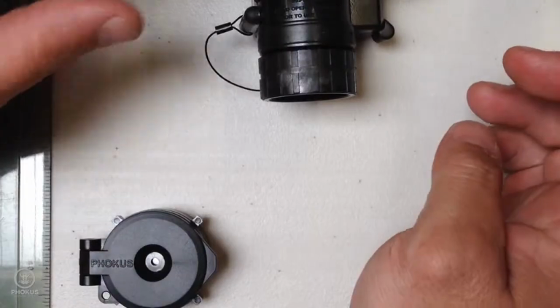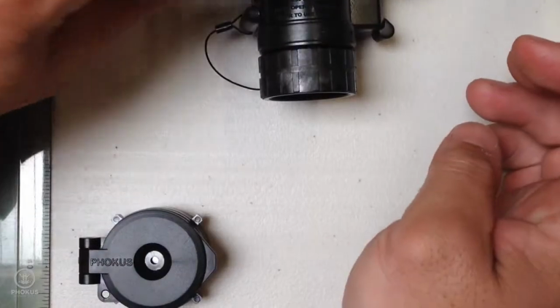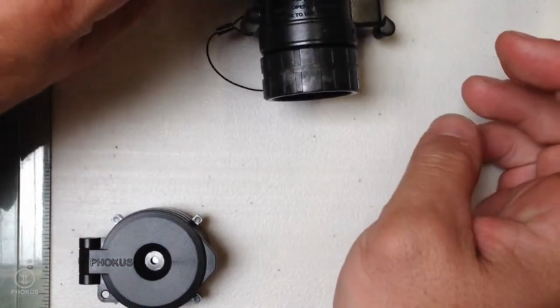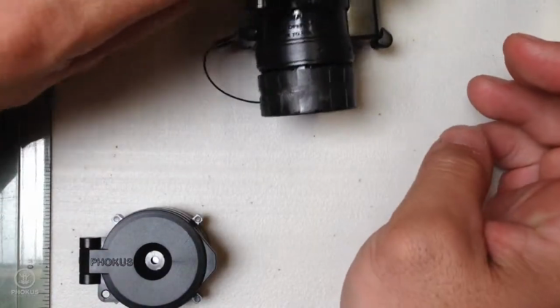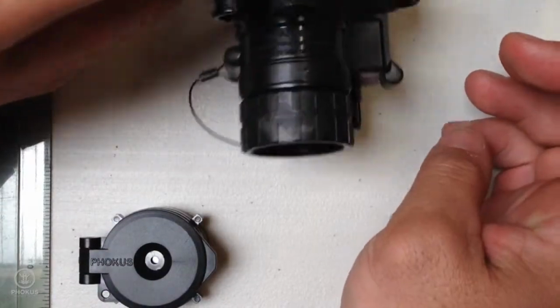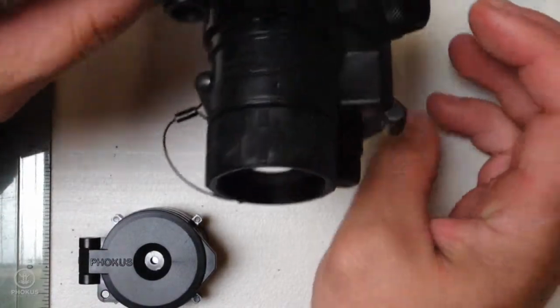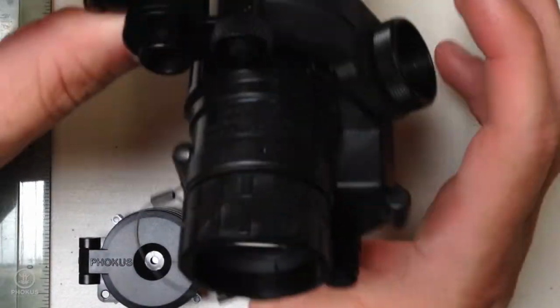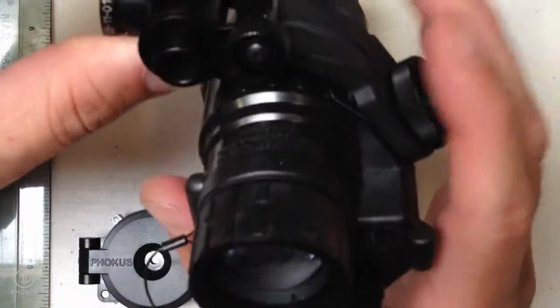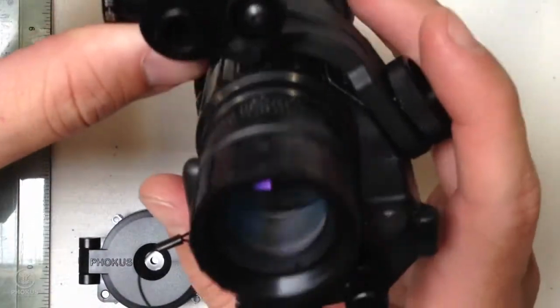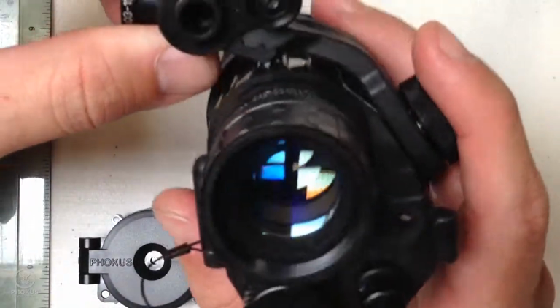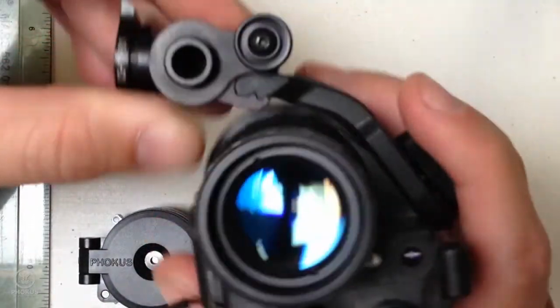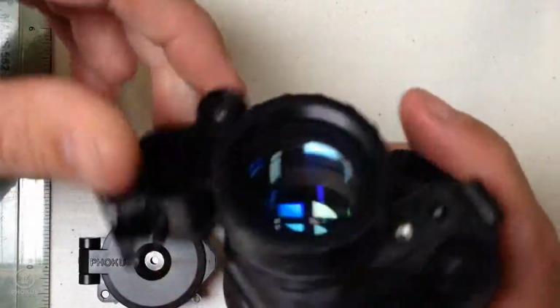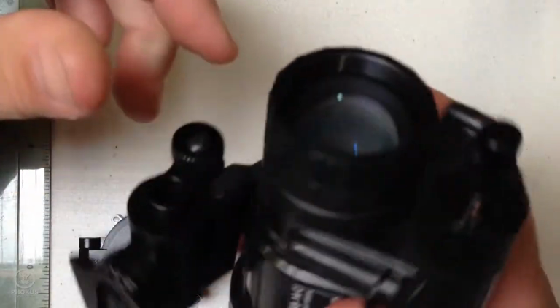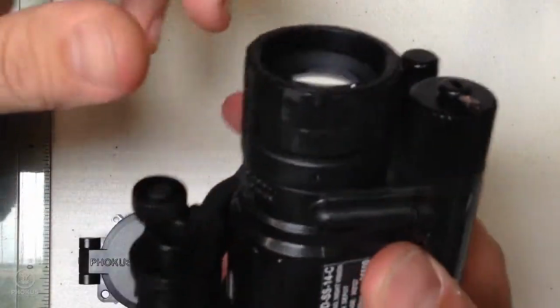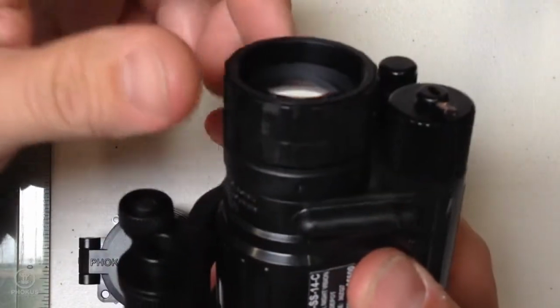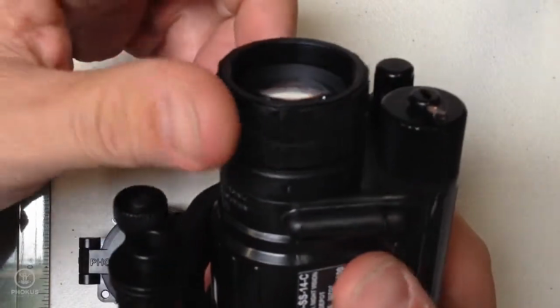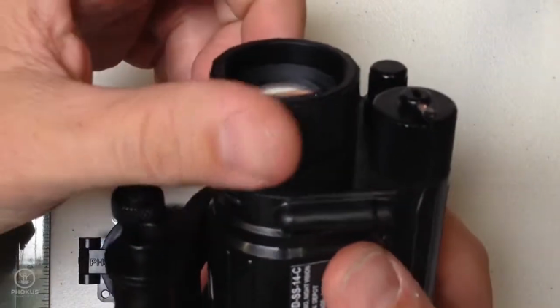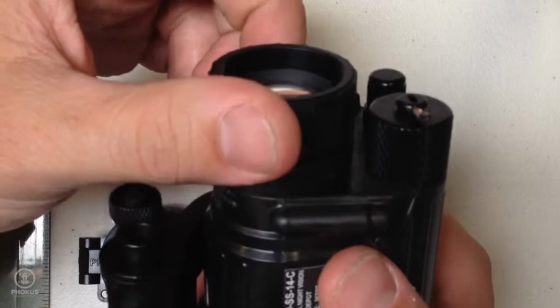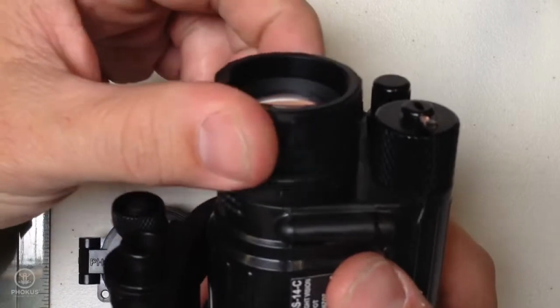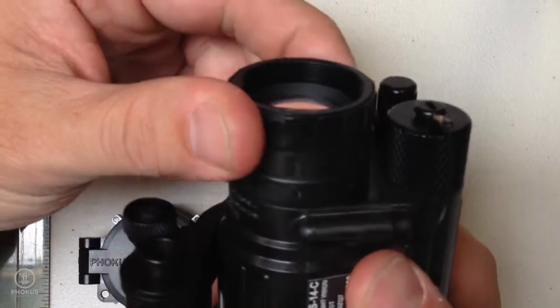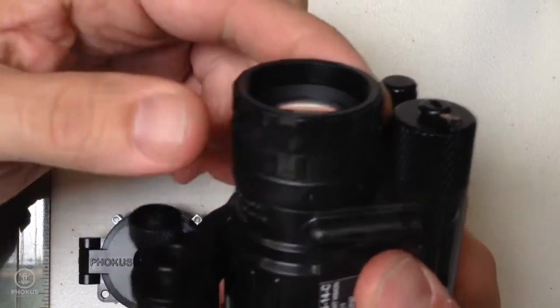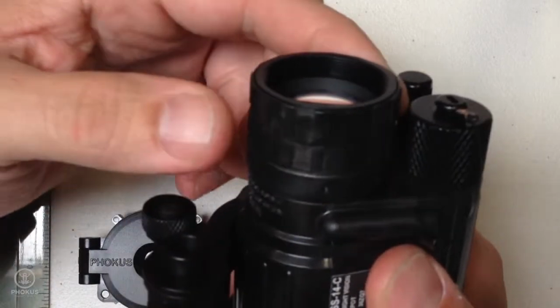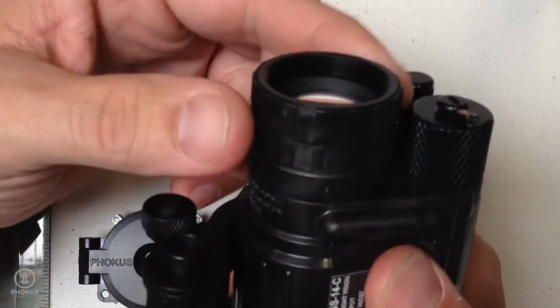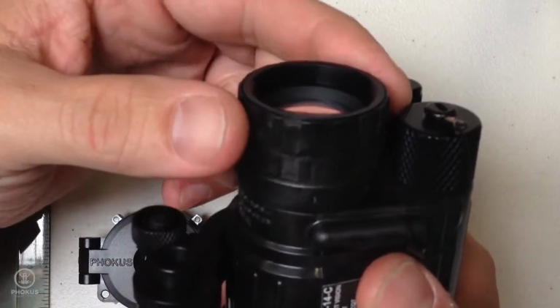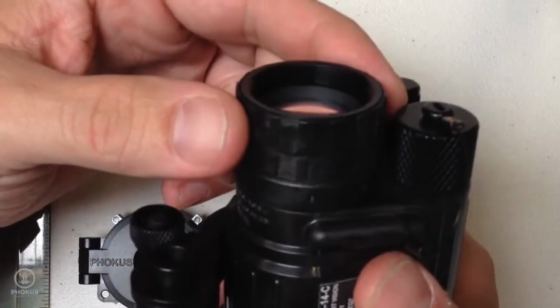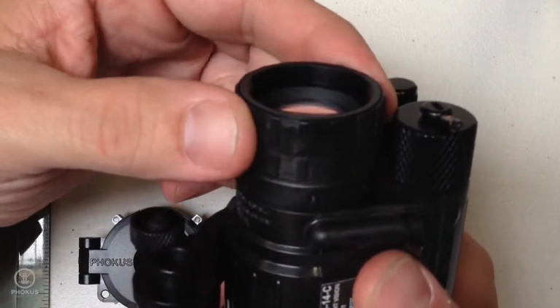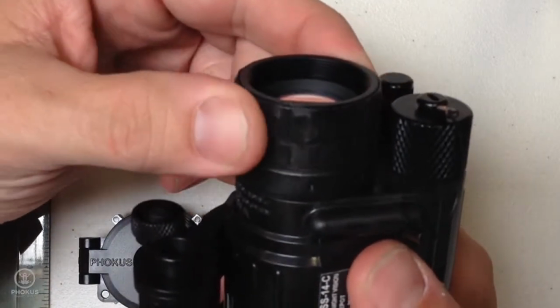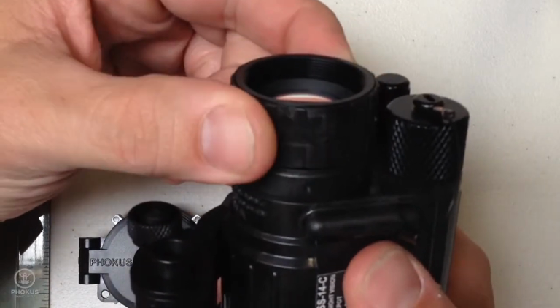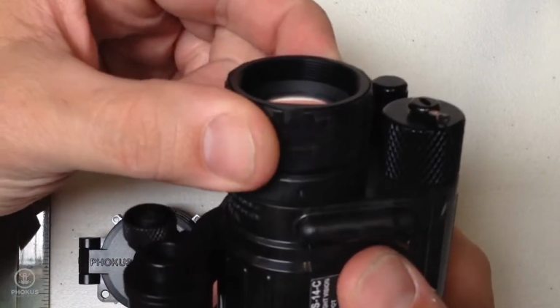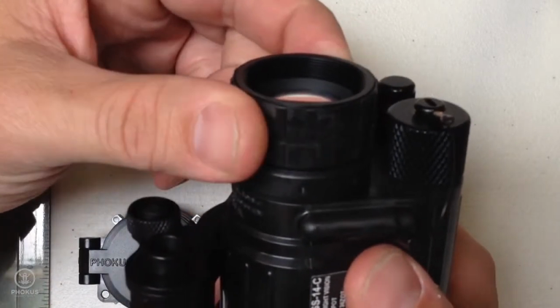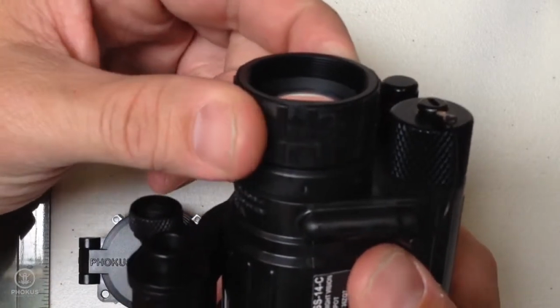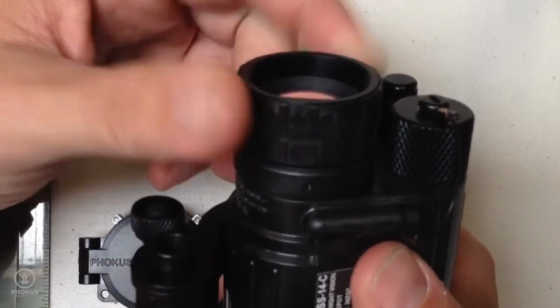First thing, make sure your PVS-14 is adjusted out to infinity, which is bottomed out, a little bit out.